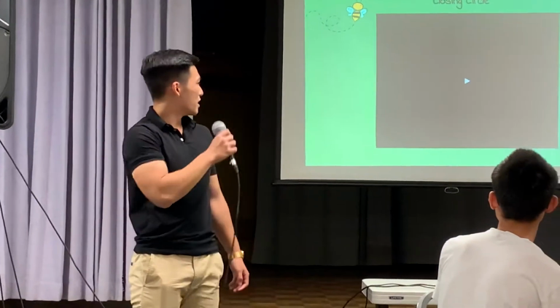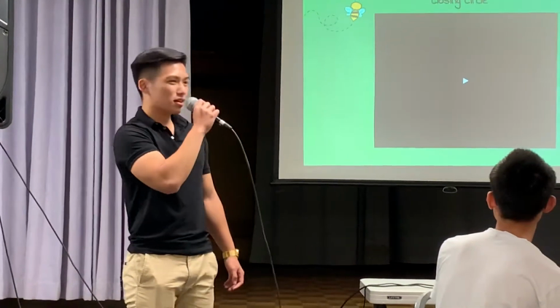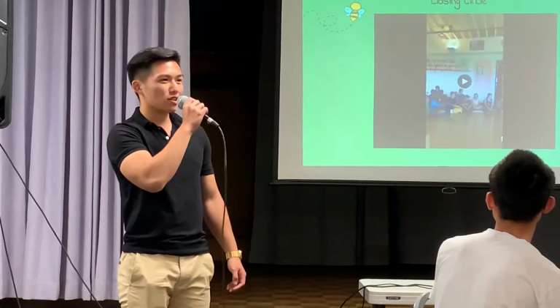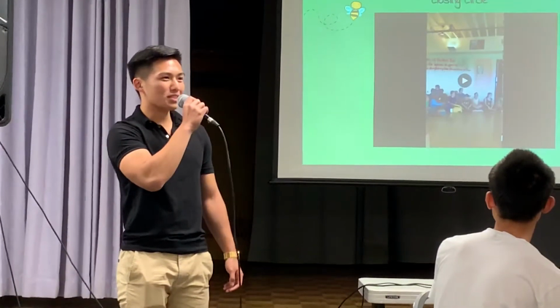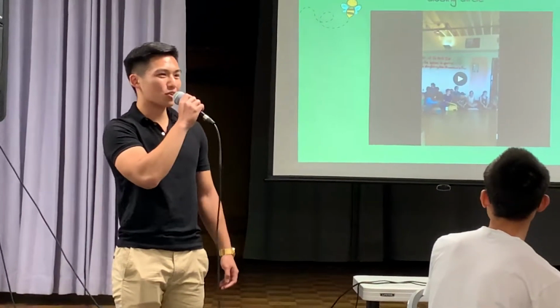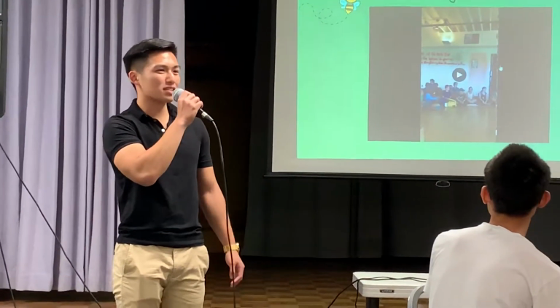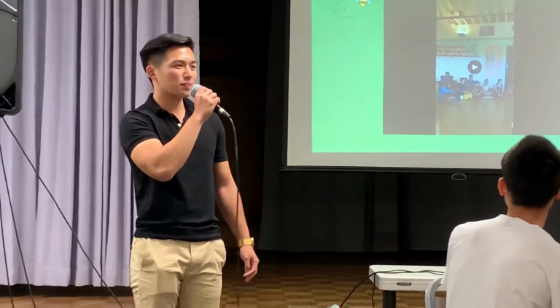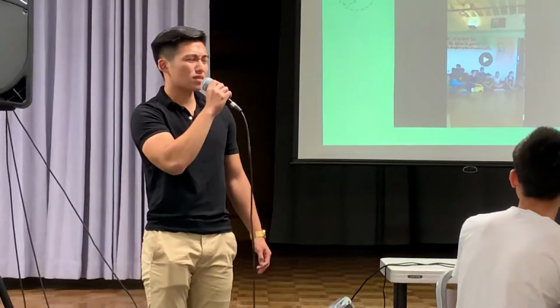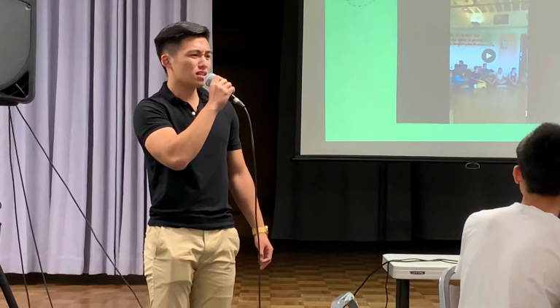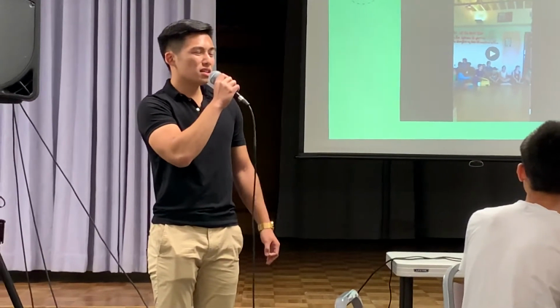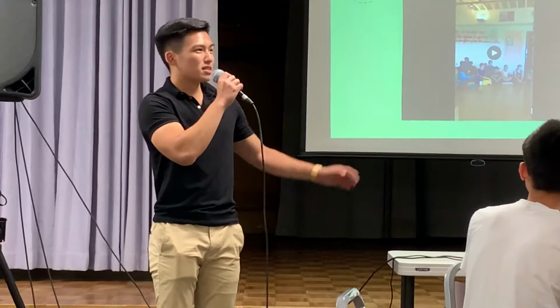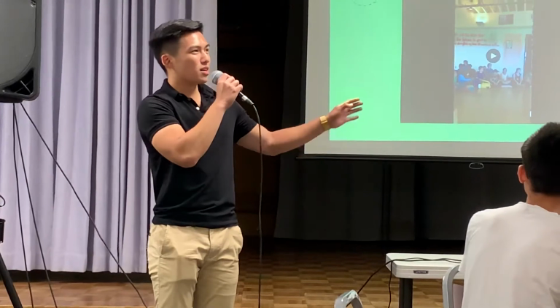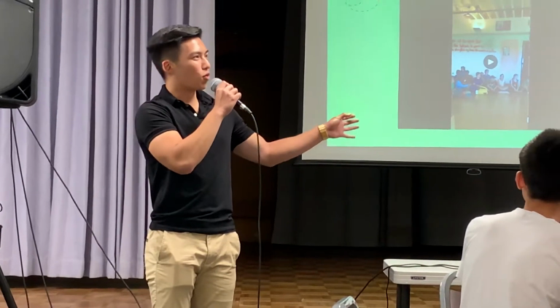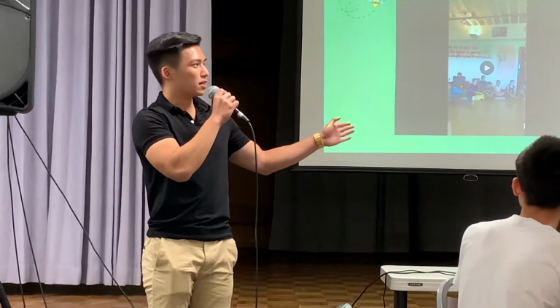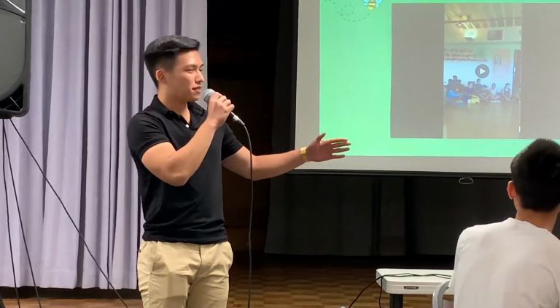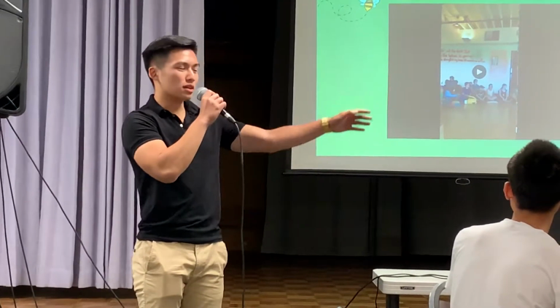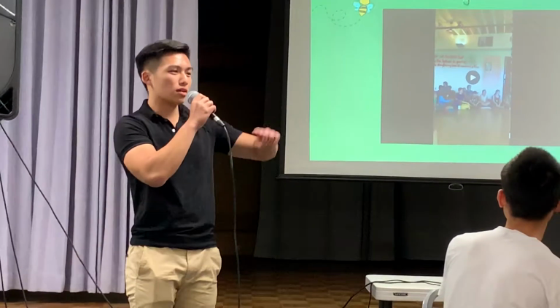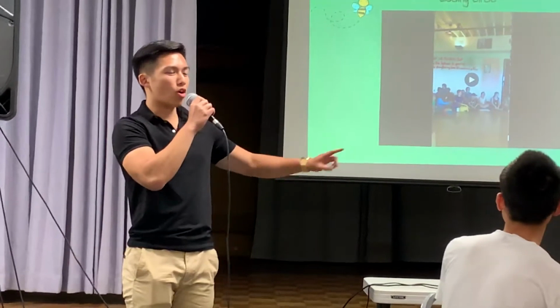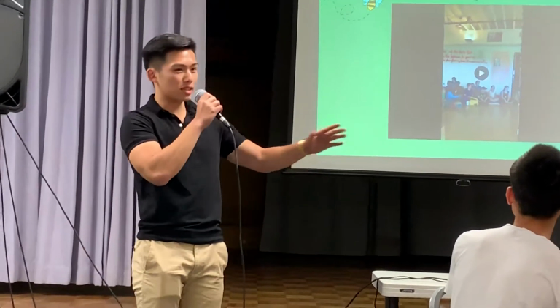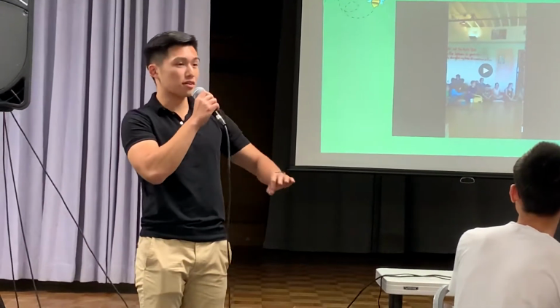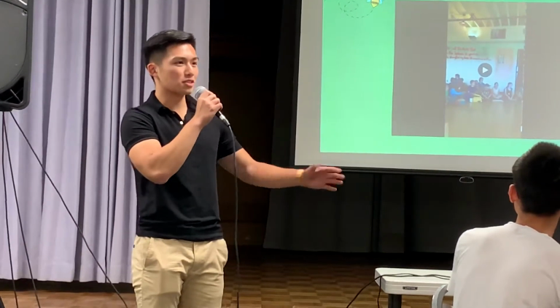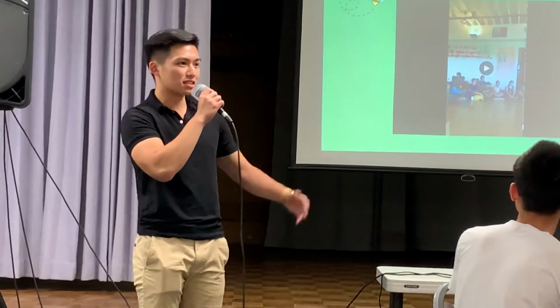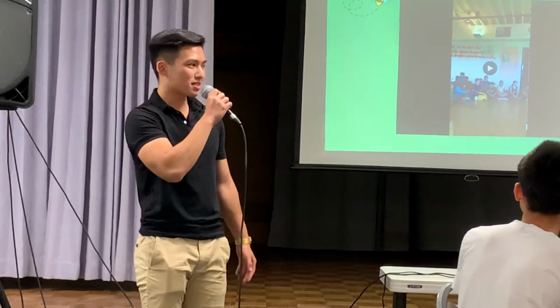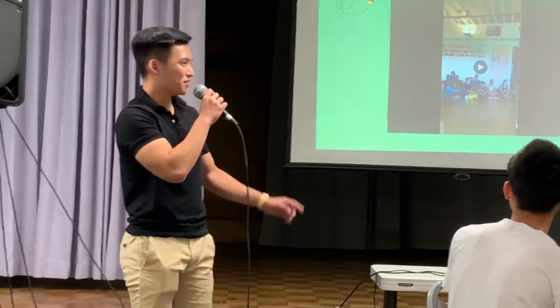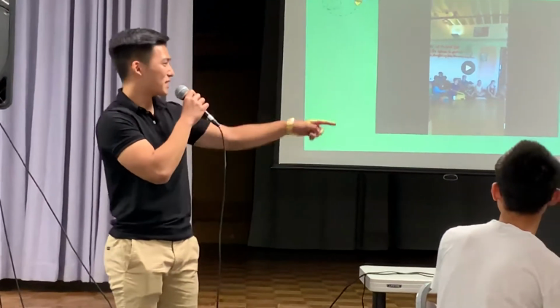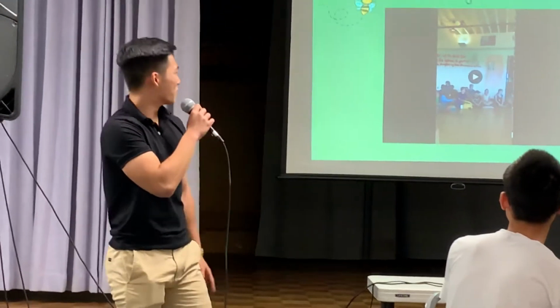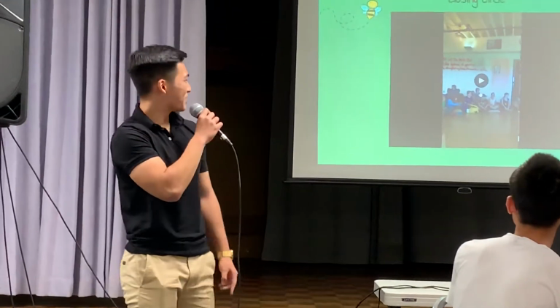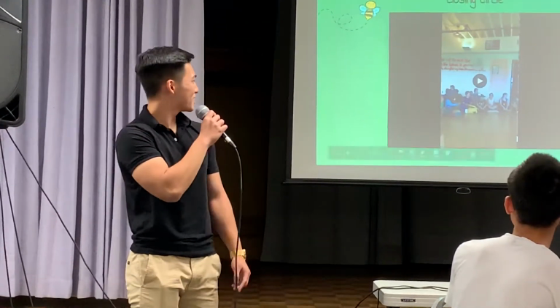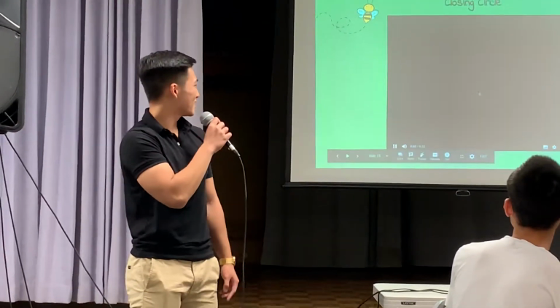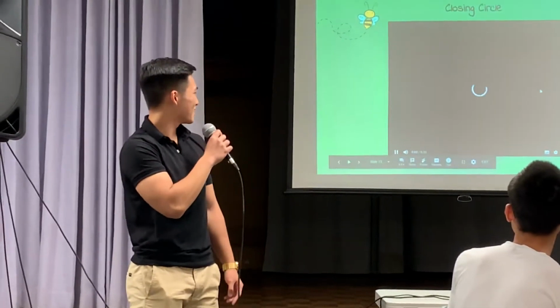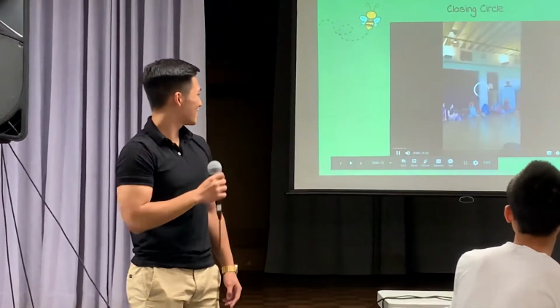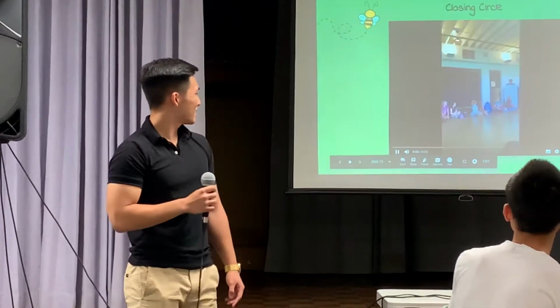And here's a video of Closing Circle. It's before they leave — we all sit in a circle and just sing songs.